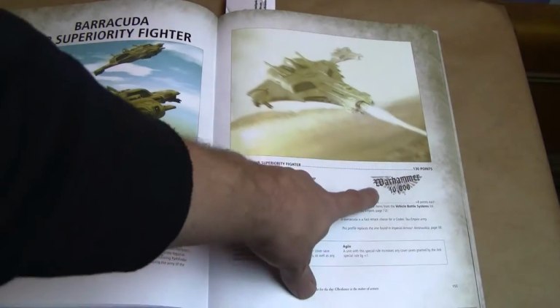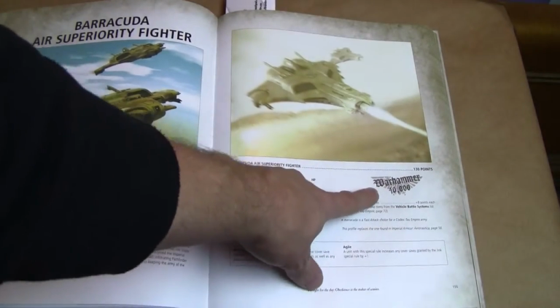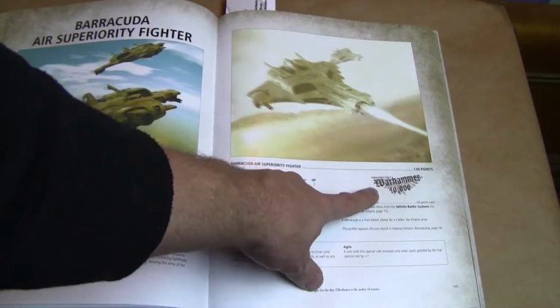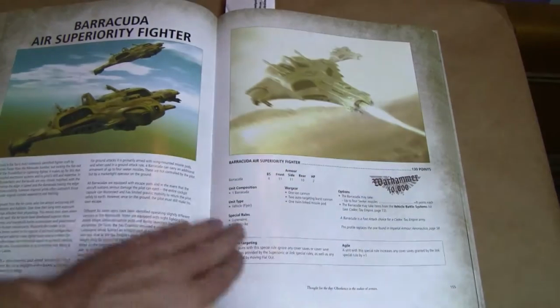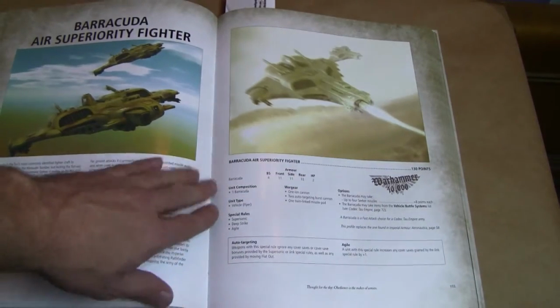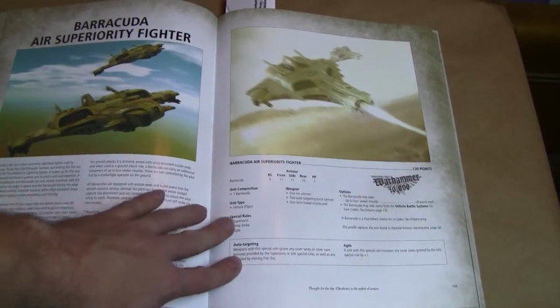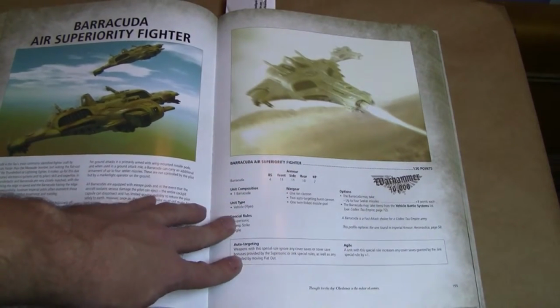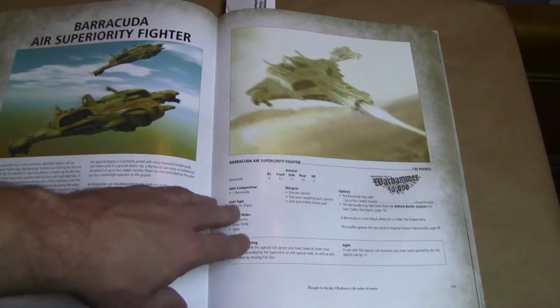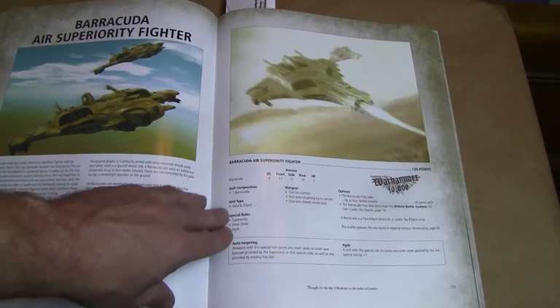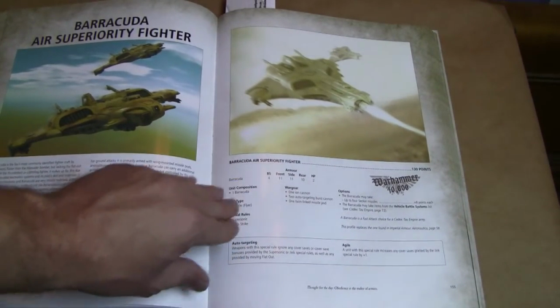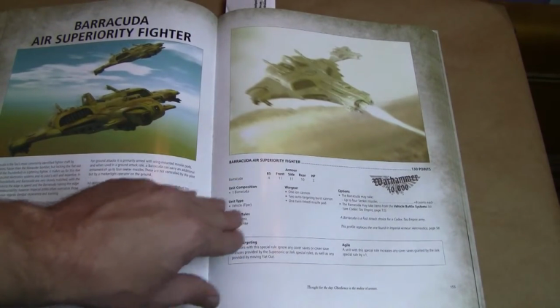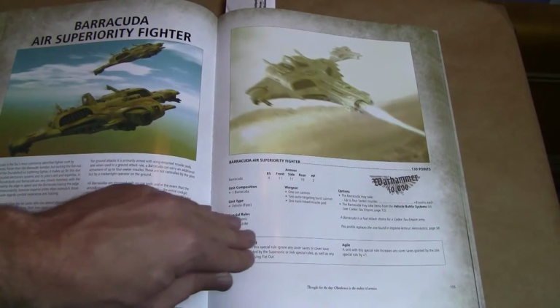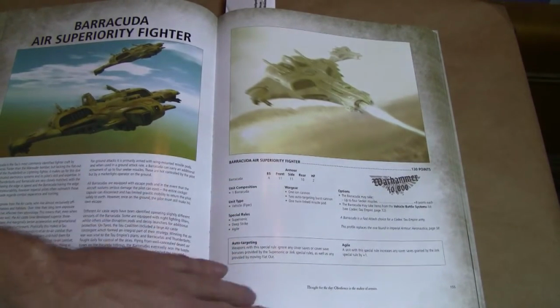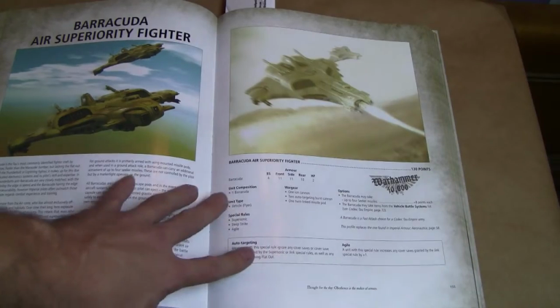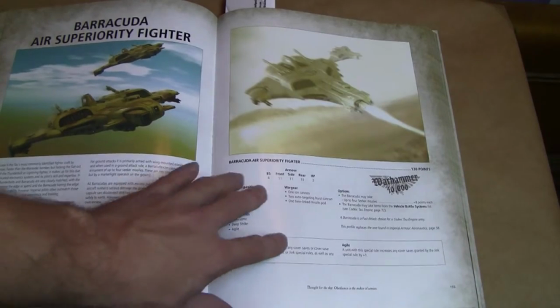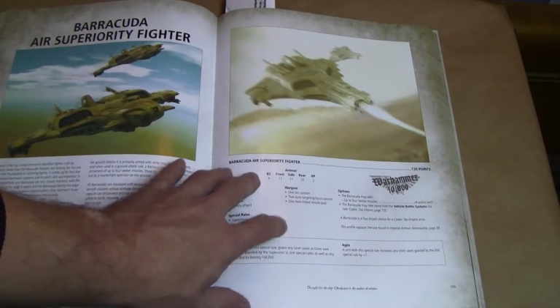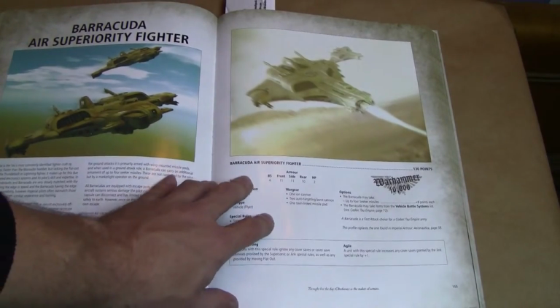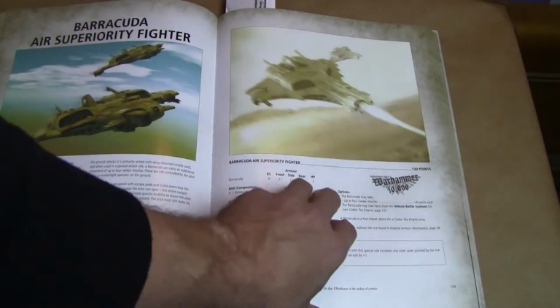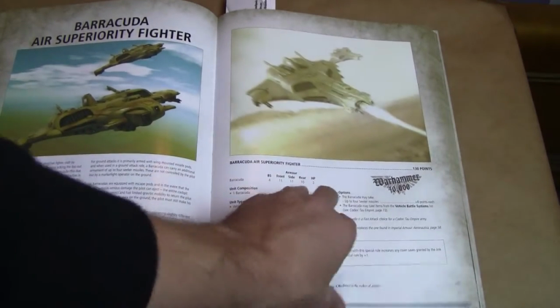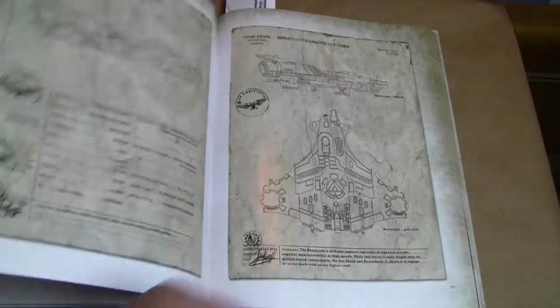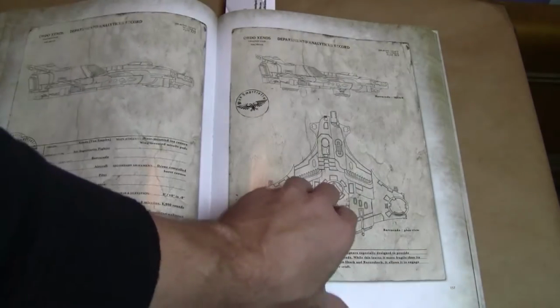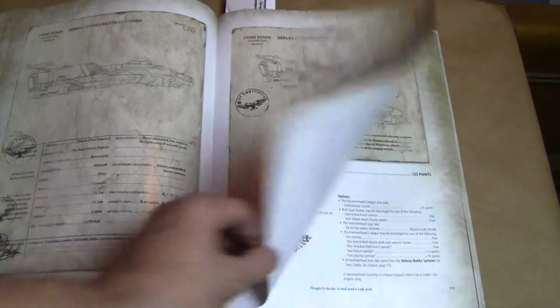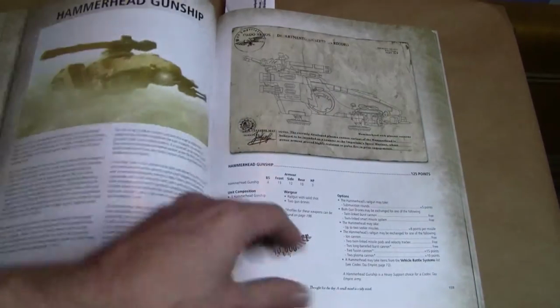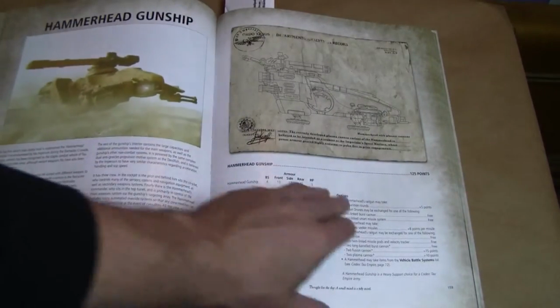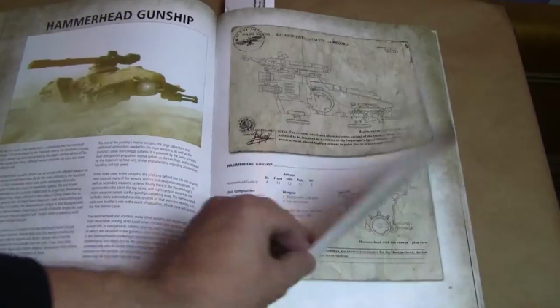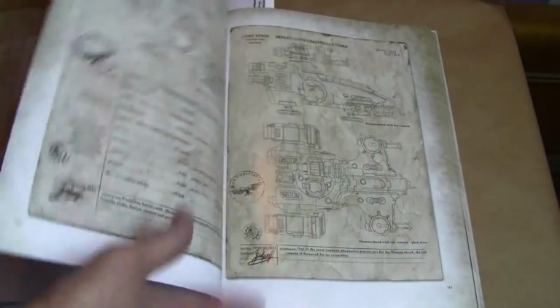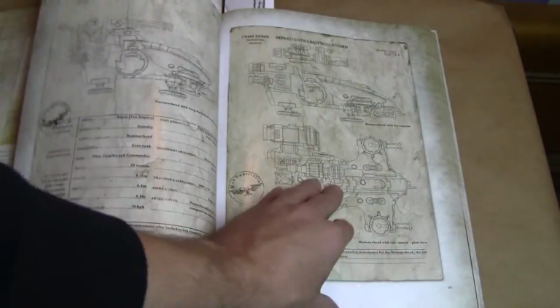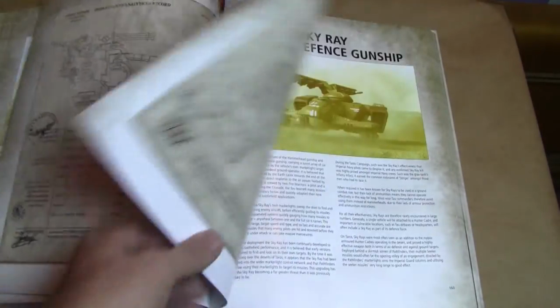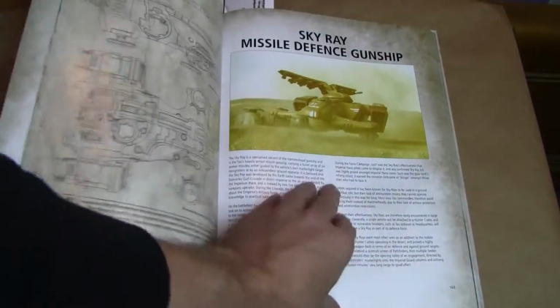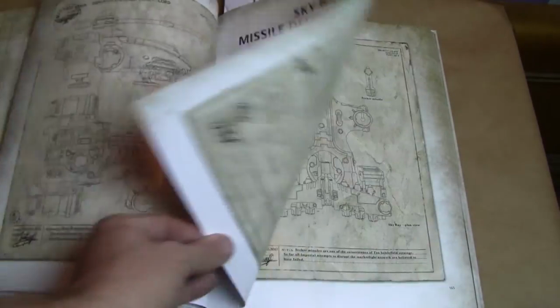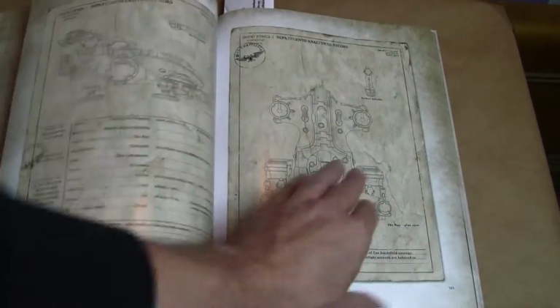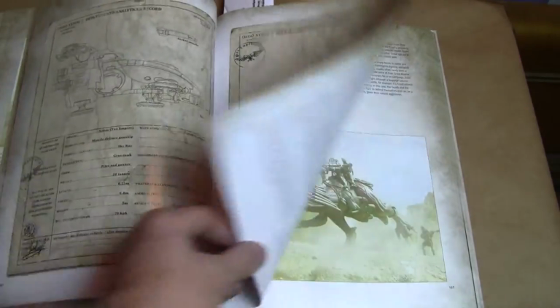Again, usable in regular 40k — it's got a rule set that works with the new 6th edition, including all the flyer rules that currently work in the normal game. It's also got hammerheads and all that normal stuff like that.